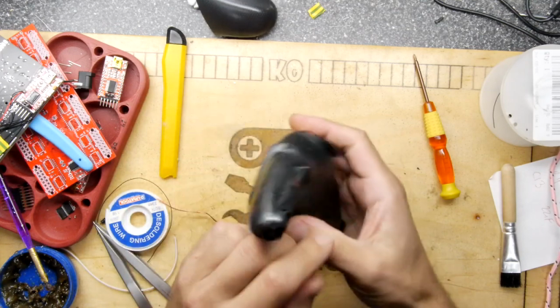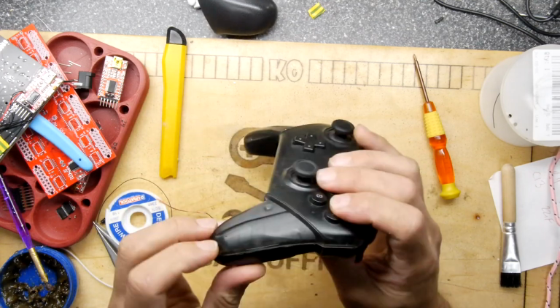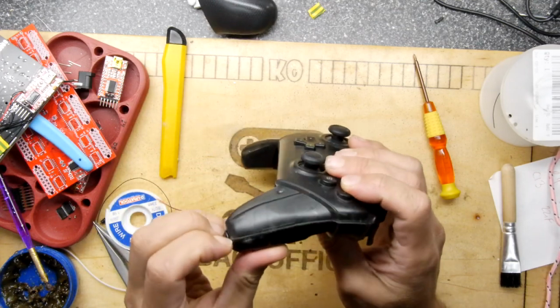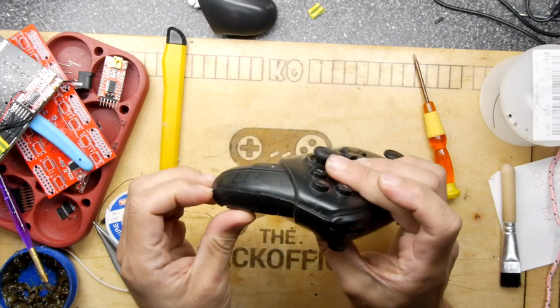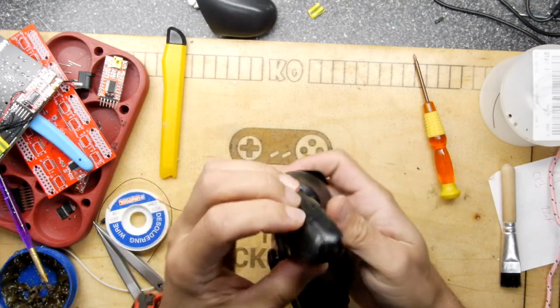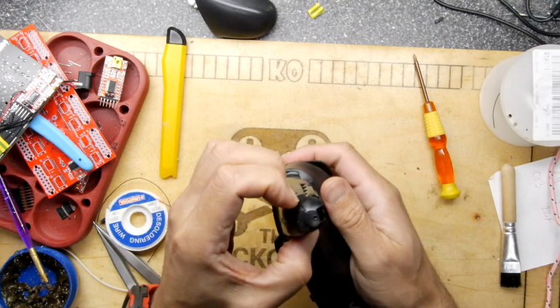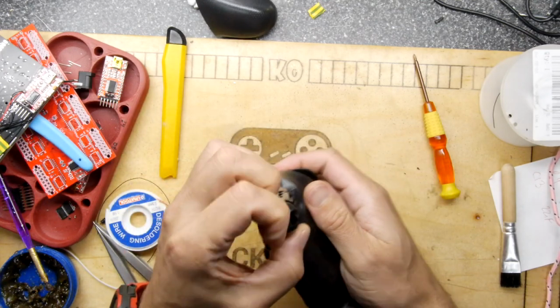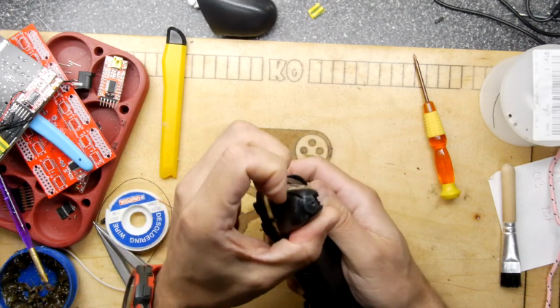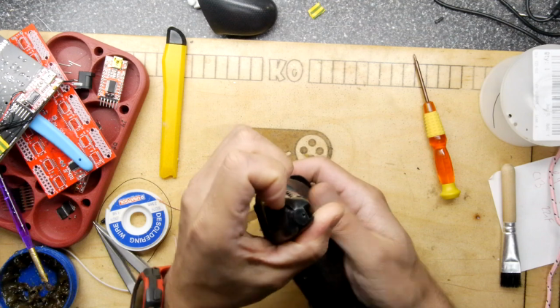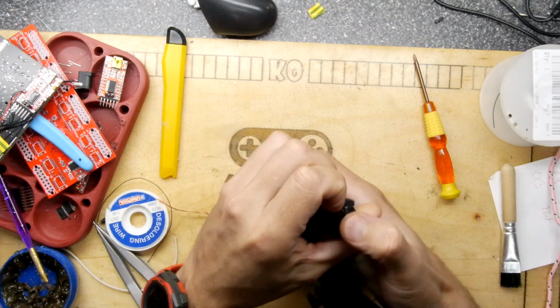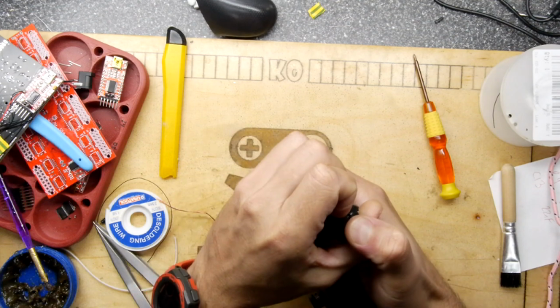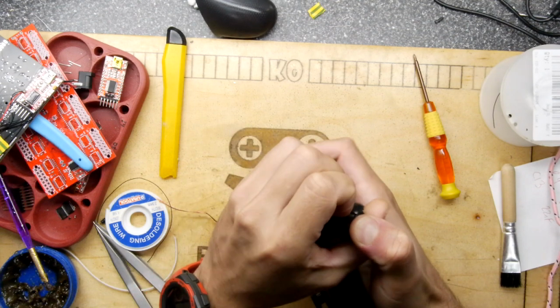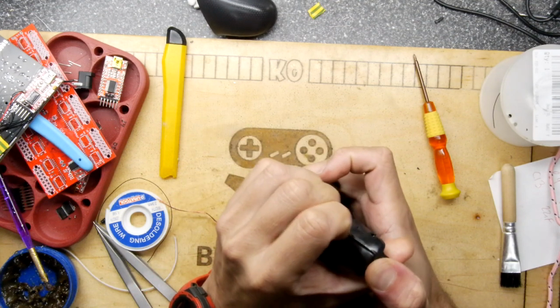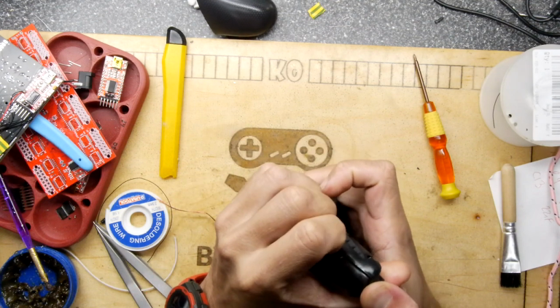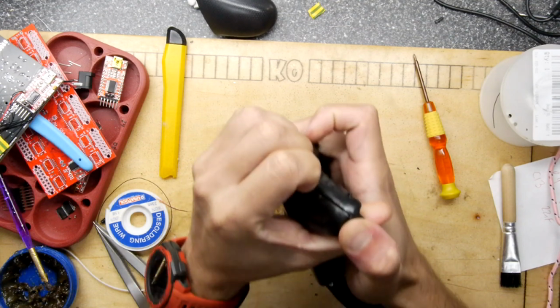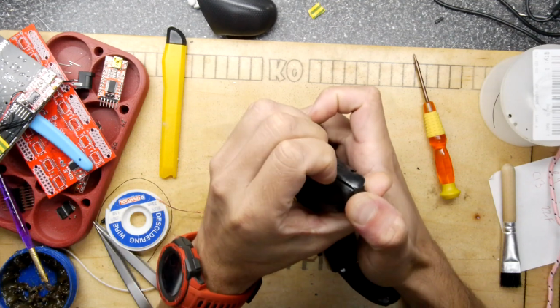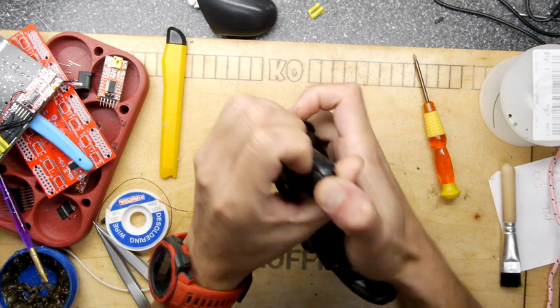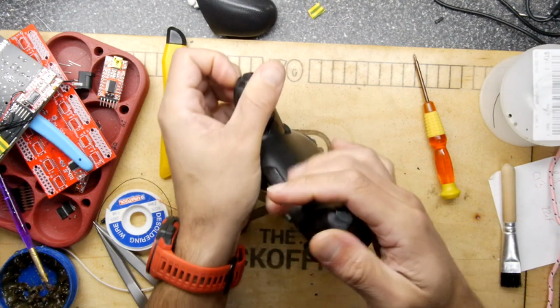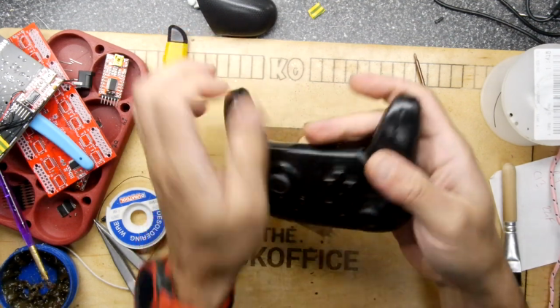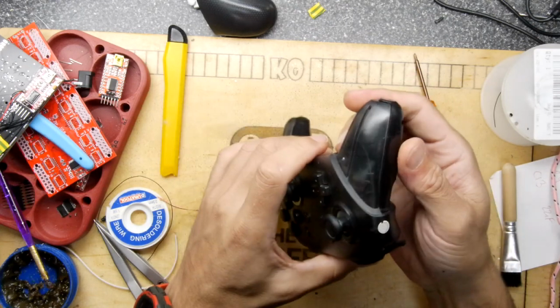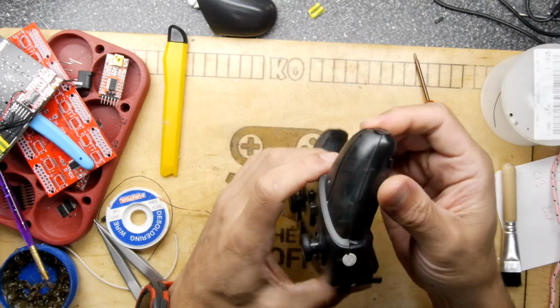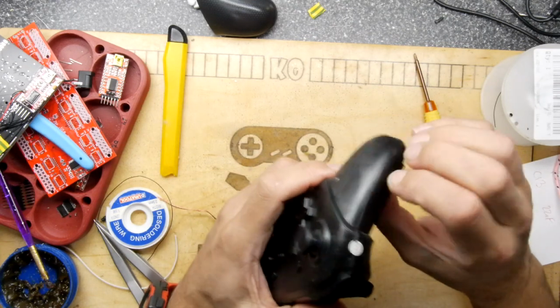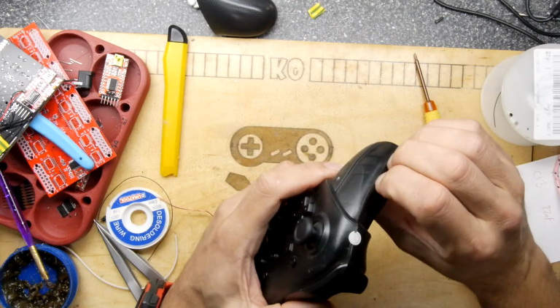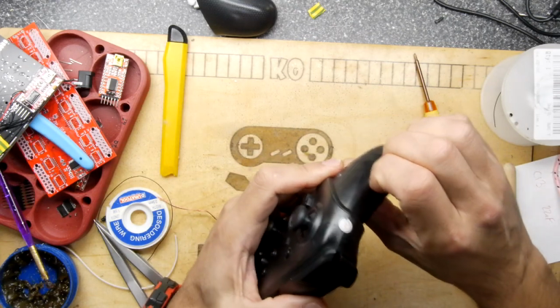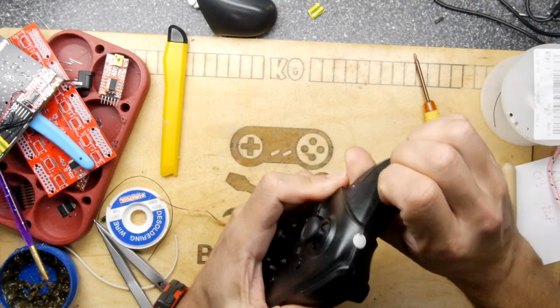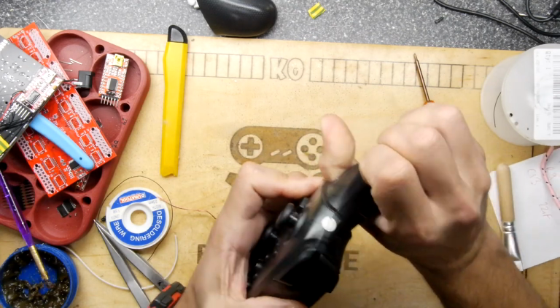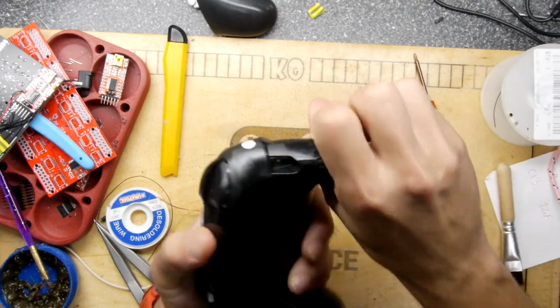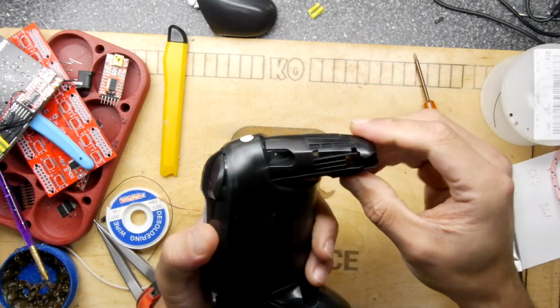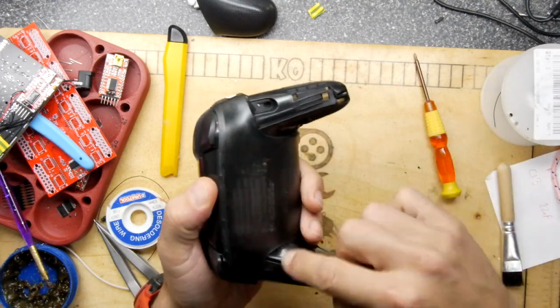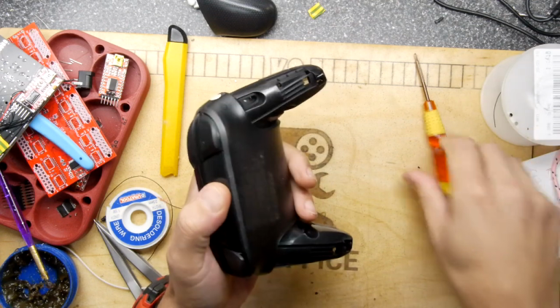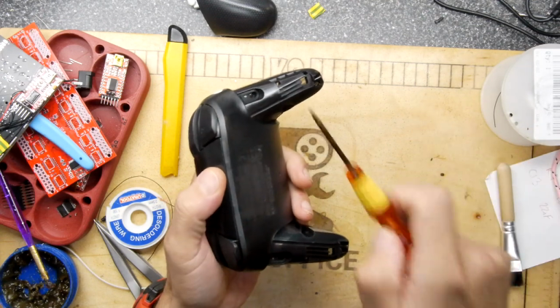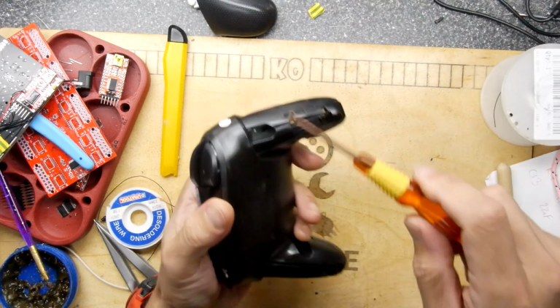This seems to be two halves, very much held together by those nubbins we just removed, but I feel there will be spludging ahead. Two more screws discovered - don't spludge it yet.